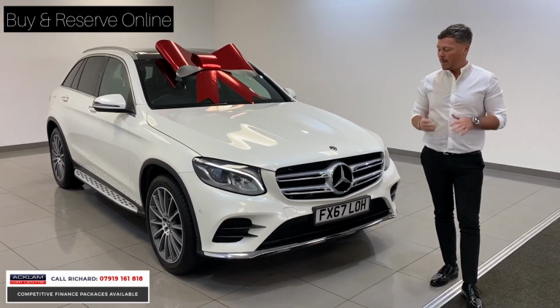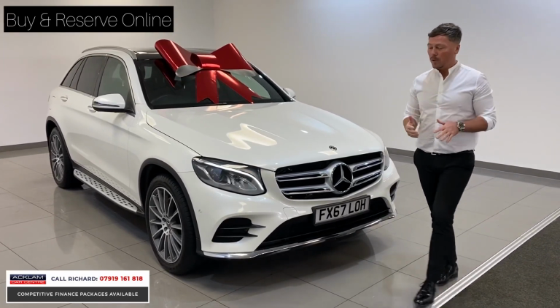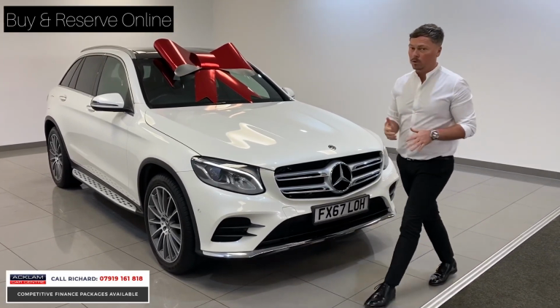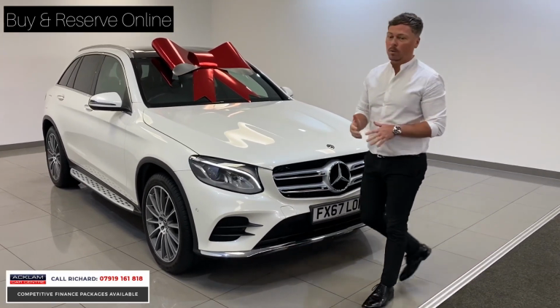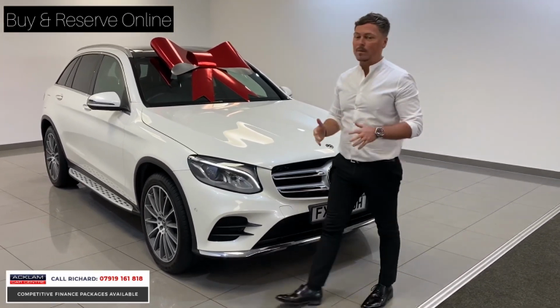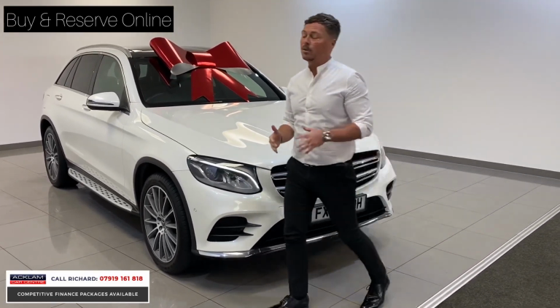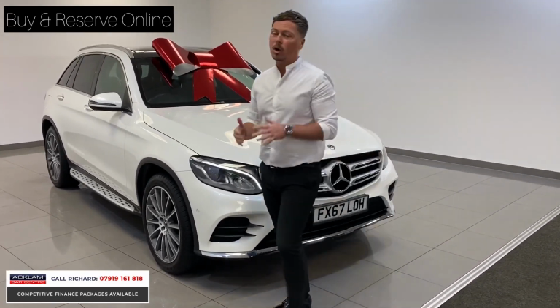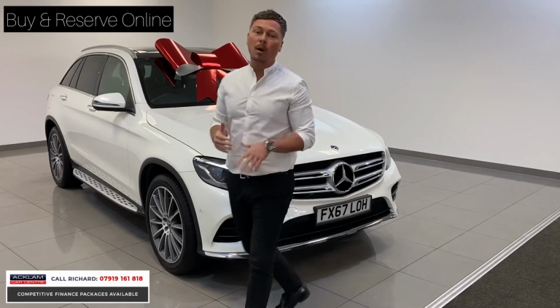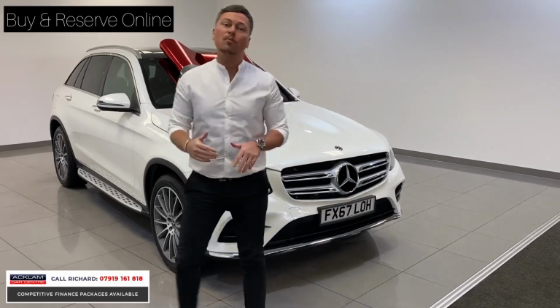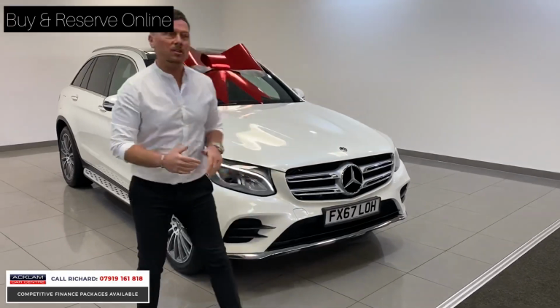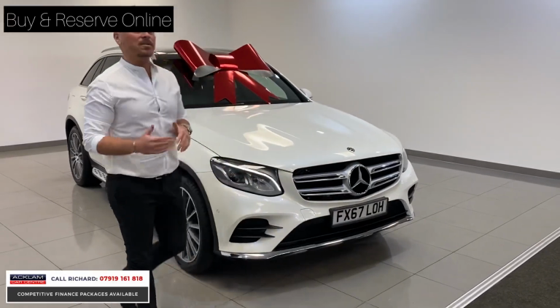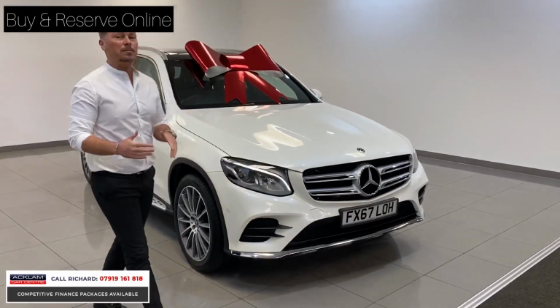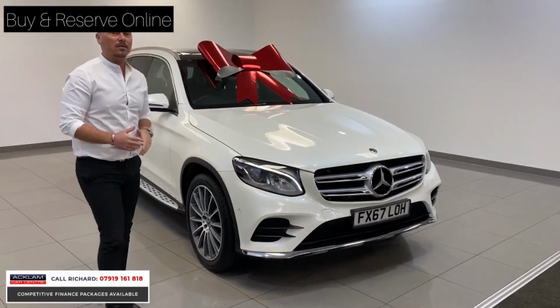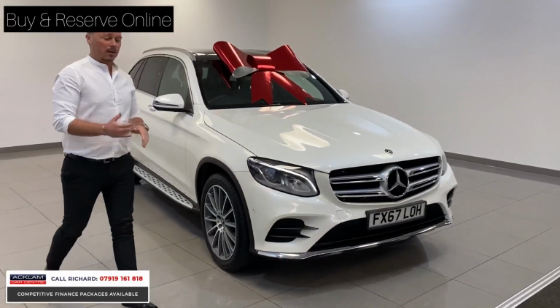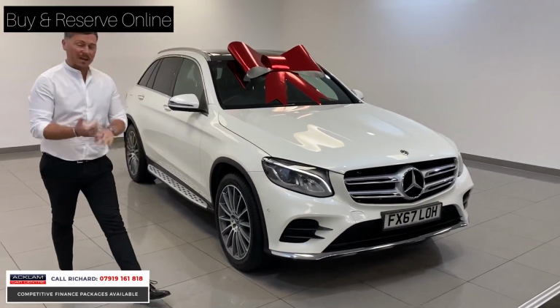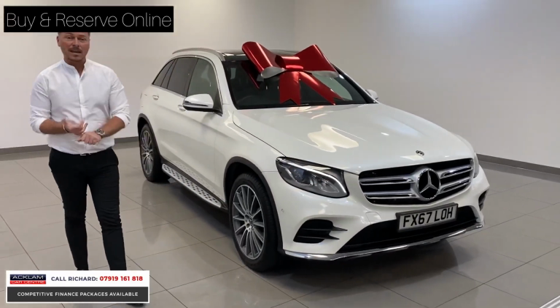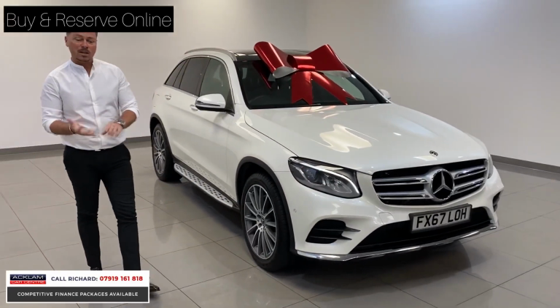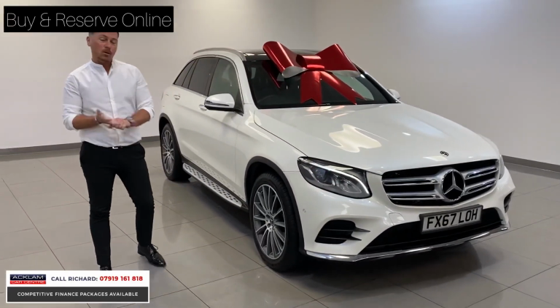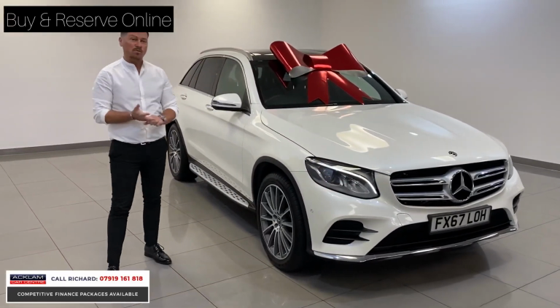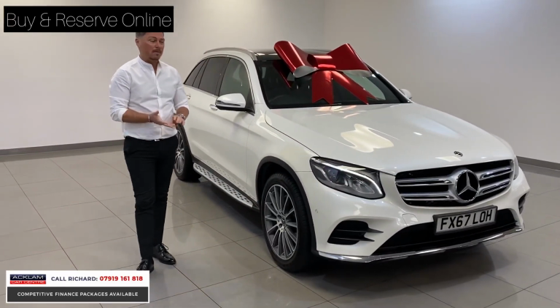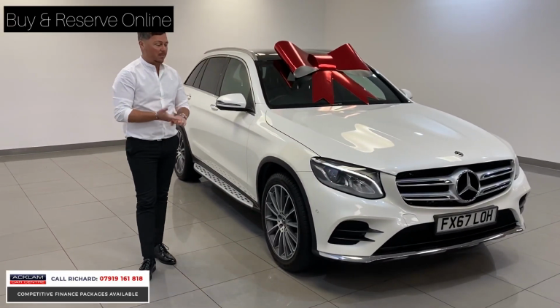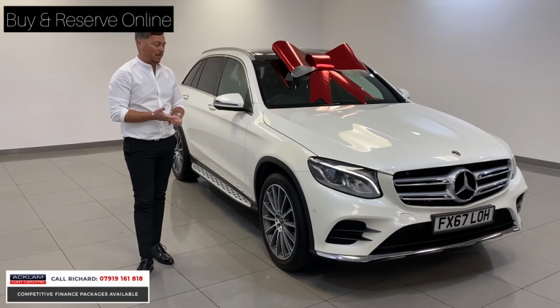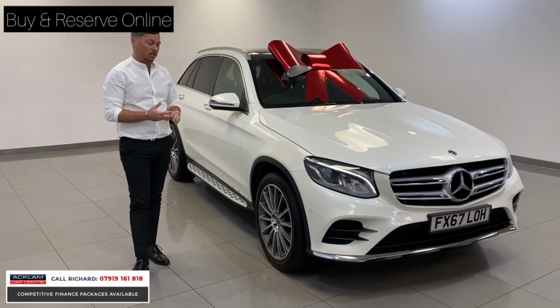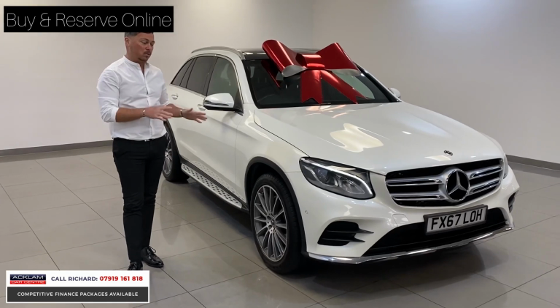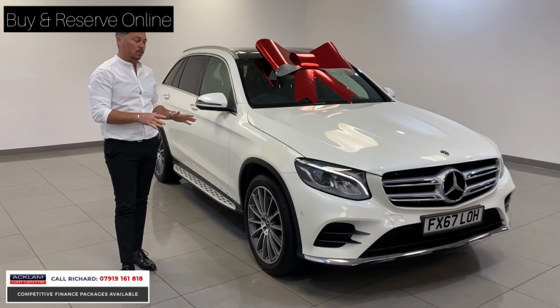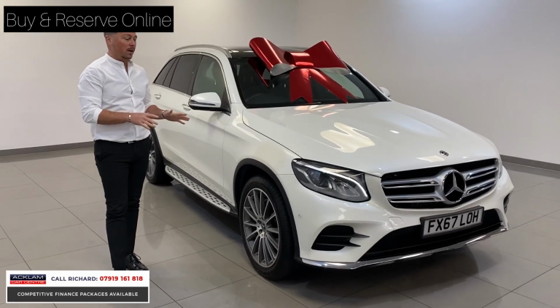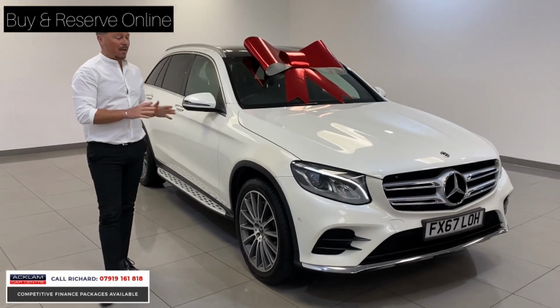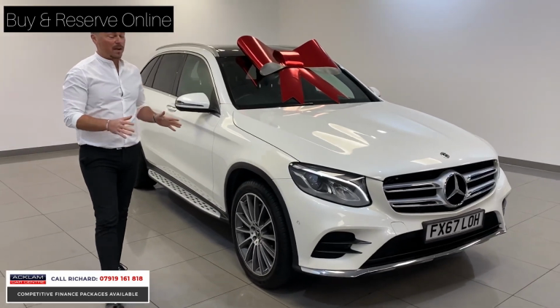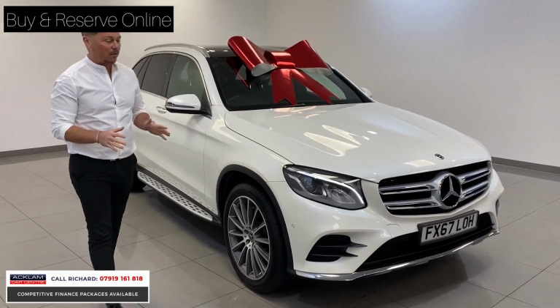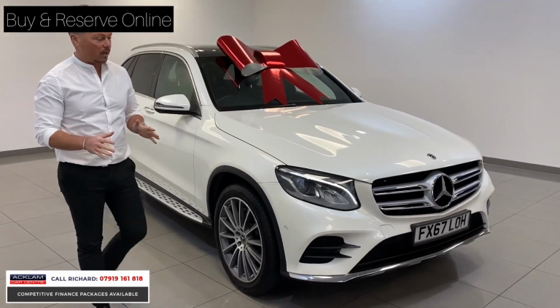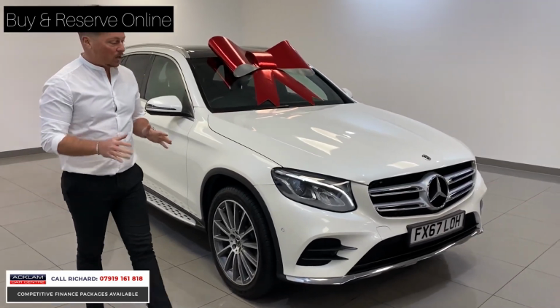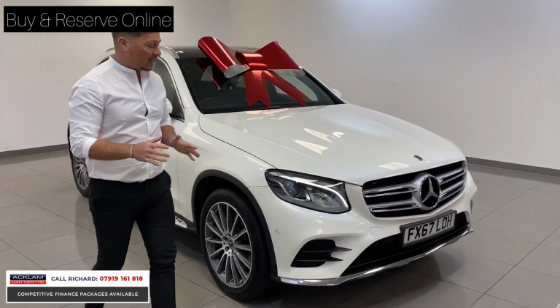People who follow us will know that the premium plus is the top of the range Mercedes-Benz. The trim levels start at AMG, then go to premium, then premium plus. So this one has got every available extra on it you can get.